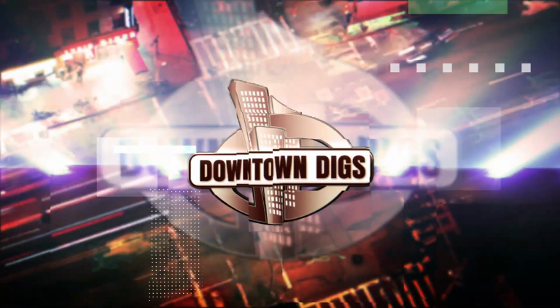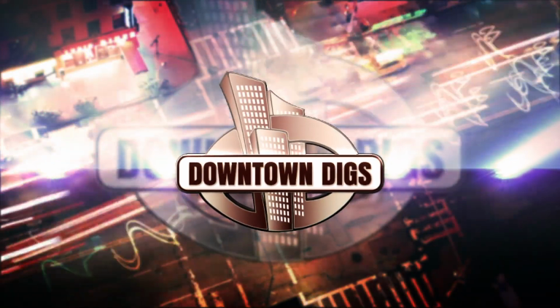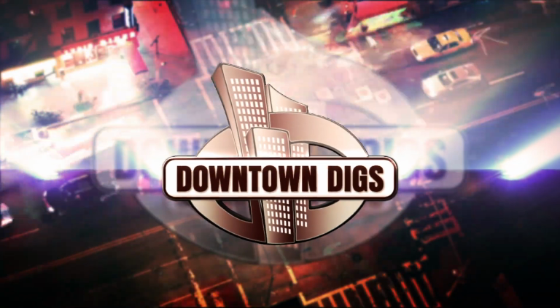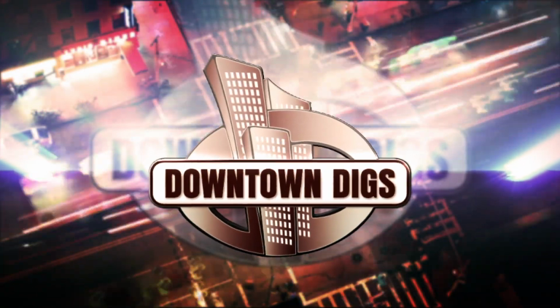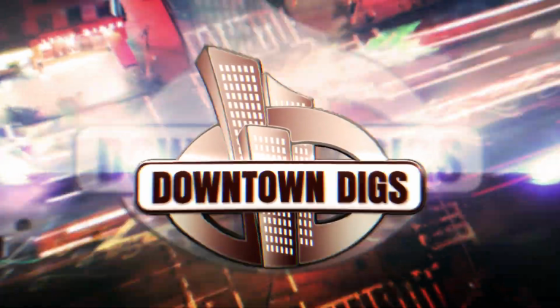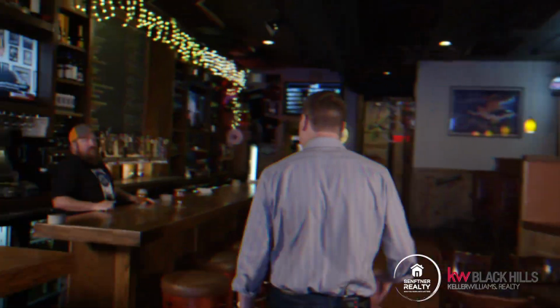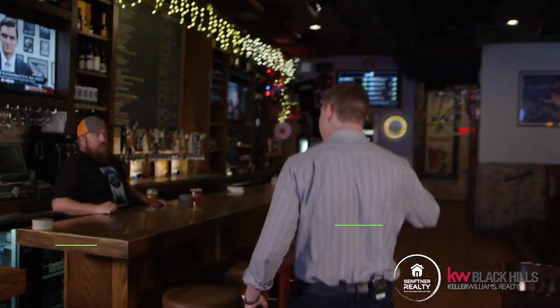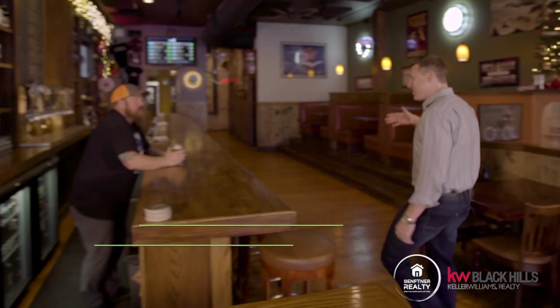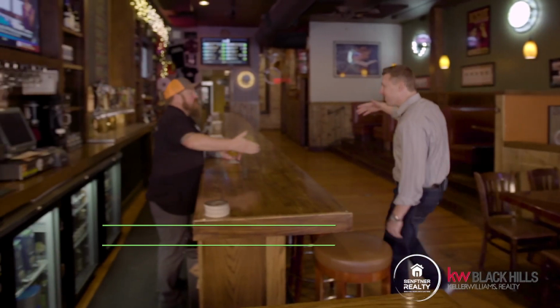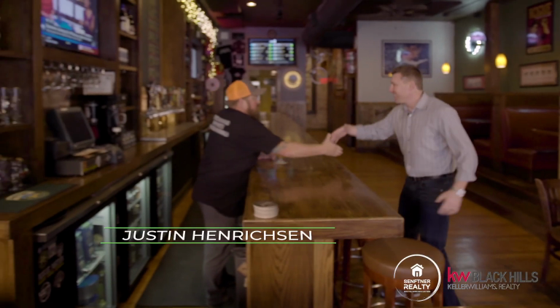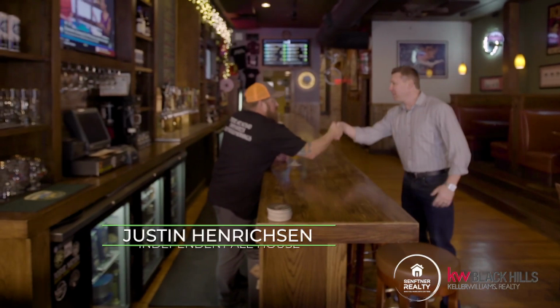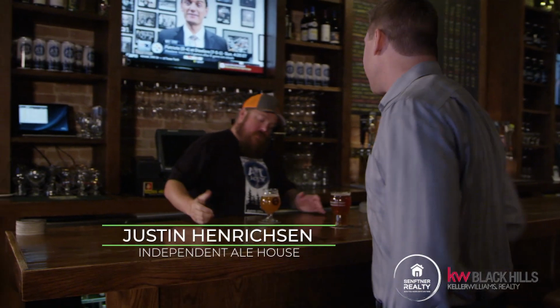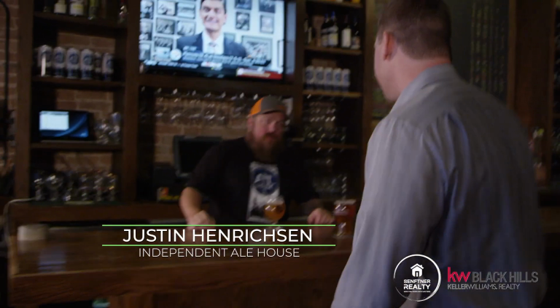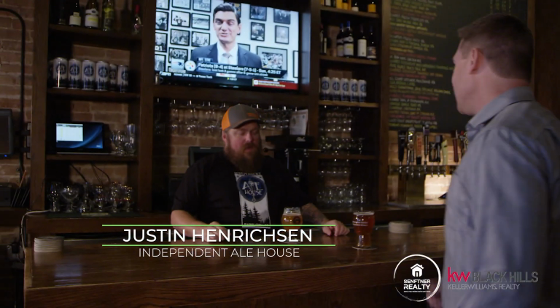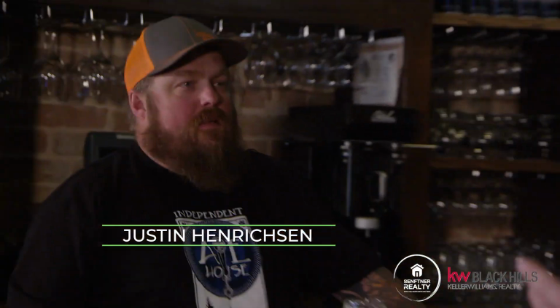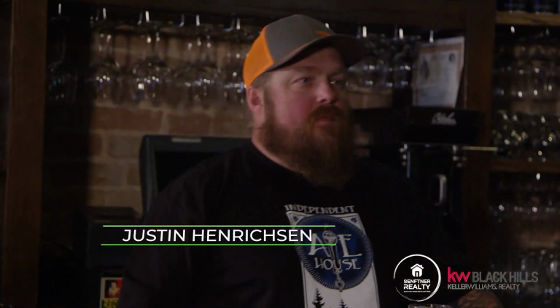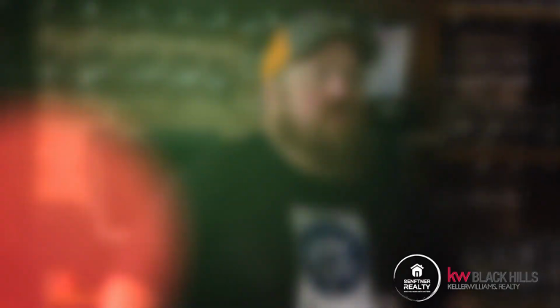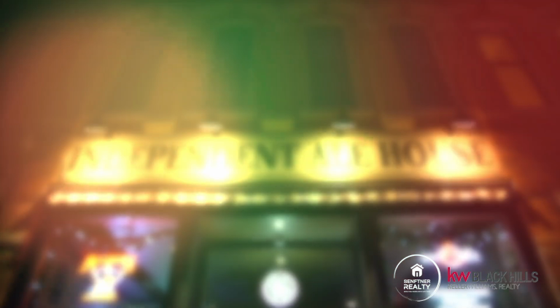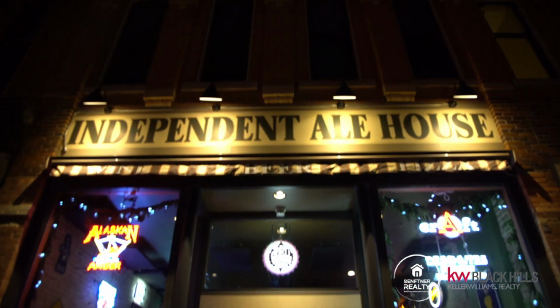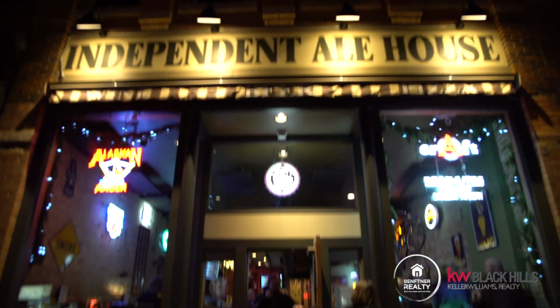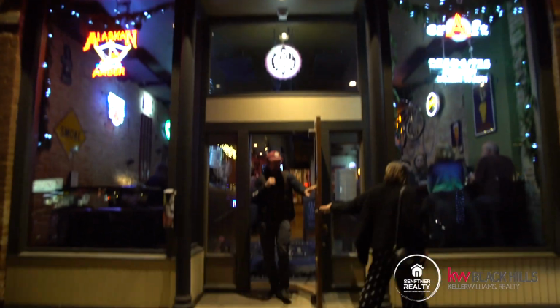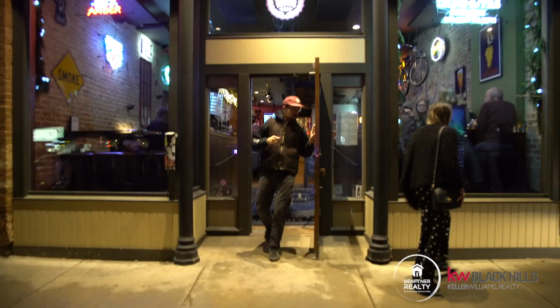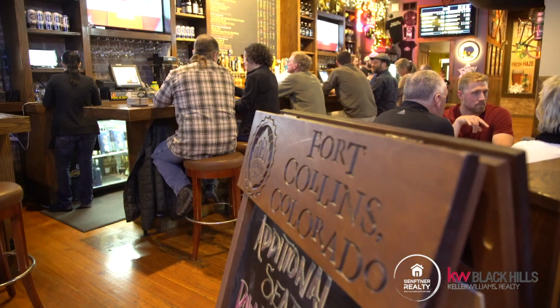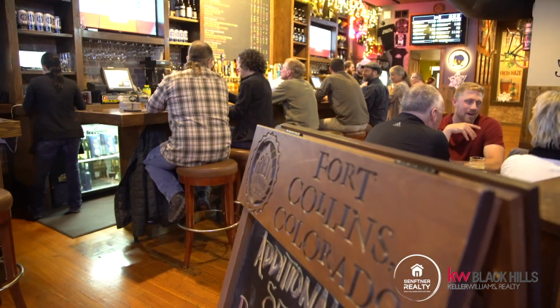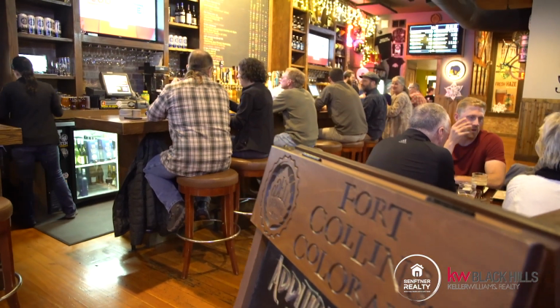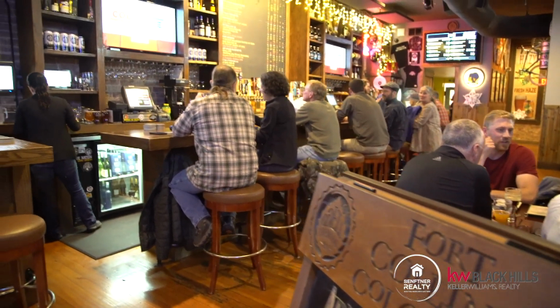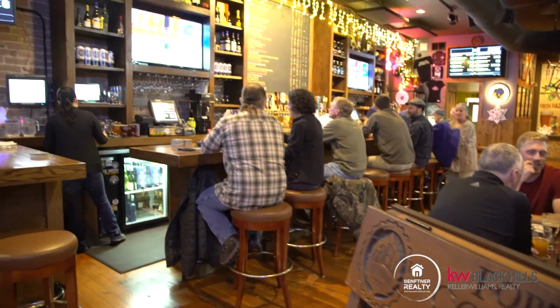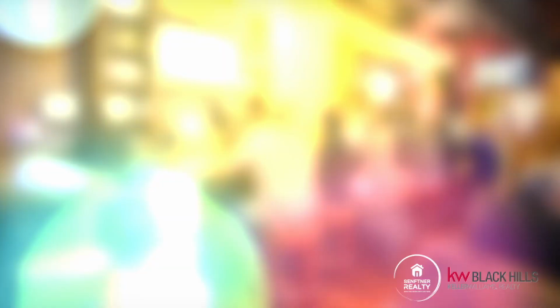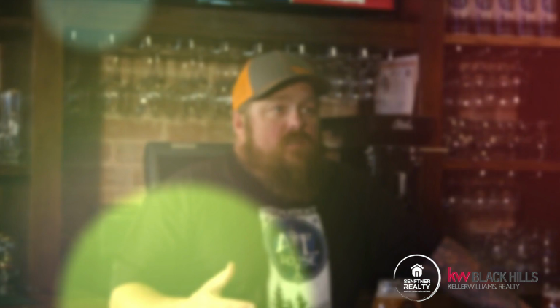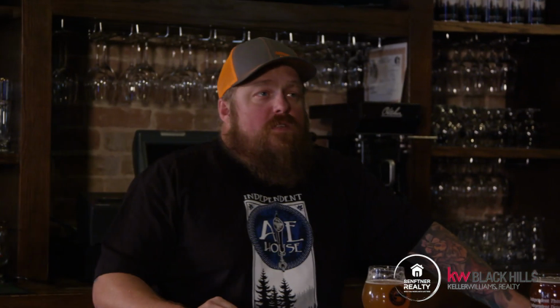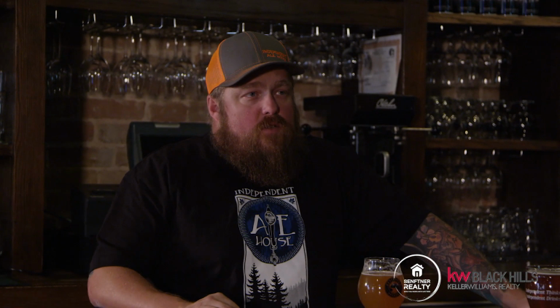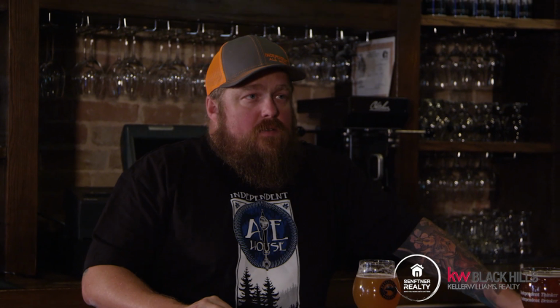Hey, what's up Justin? How we doing? Pretty good, how you doing man? Thanks for having us. I'm super excited to be here. As you know, I'm a huge fan of the Independent Alehouse. I love what you guys are doing here. Tell us about the place. Me and Tim opened this place in 2011.